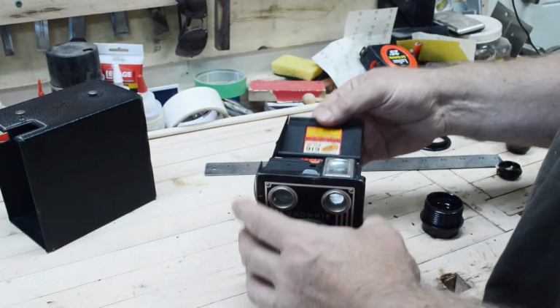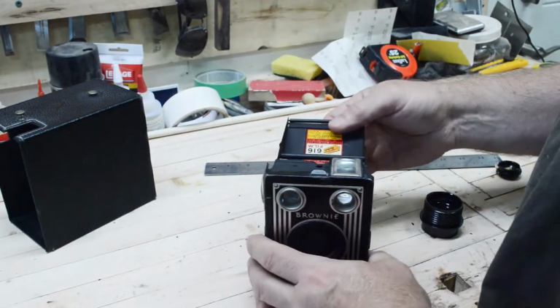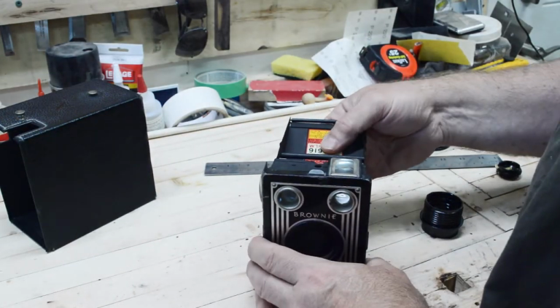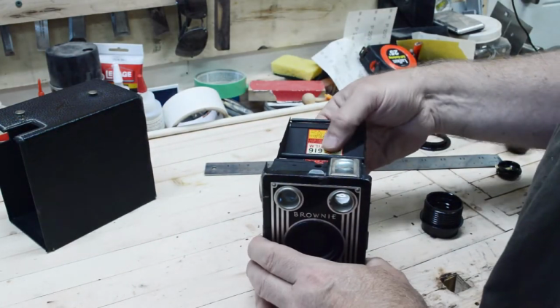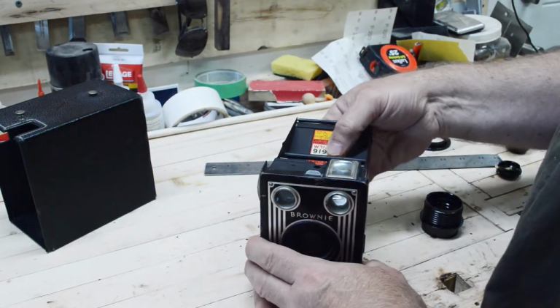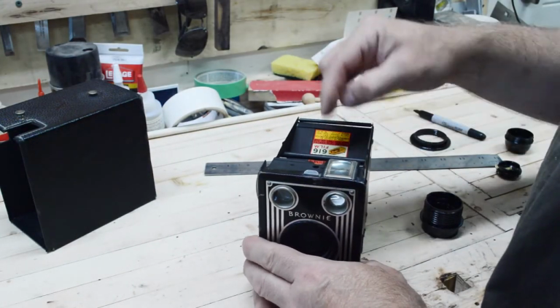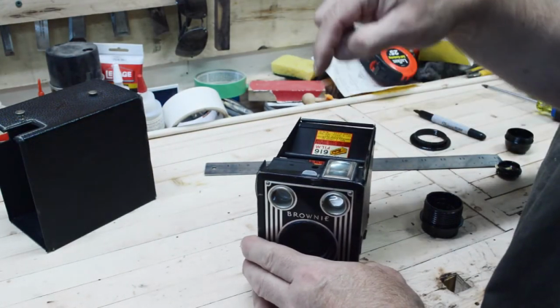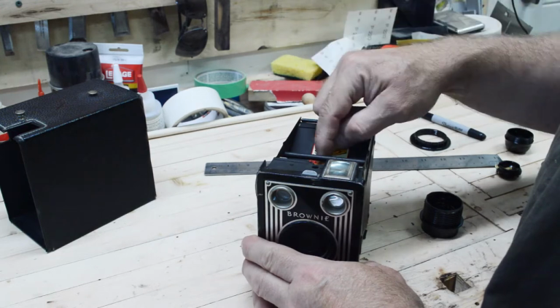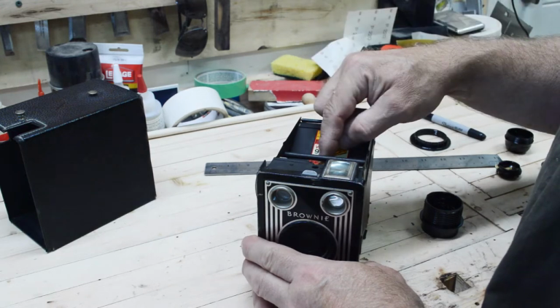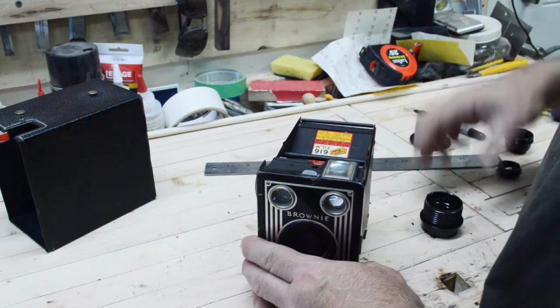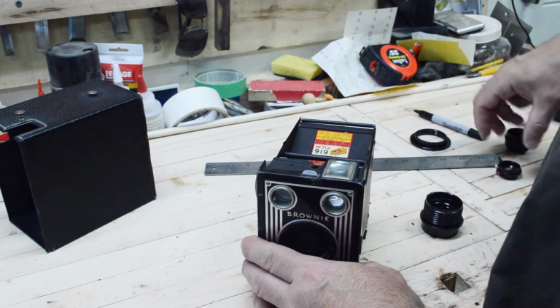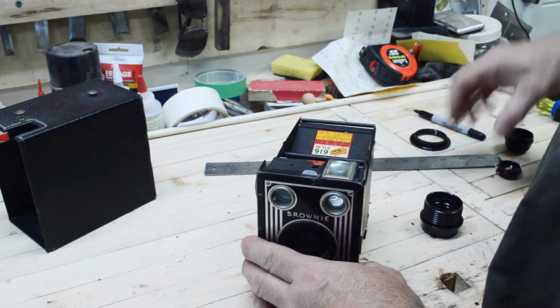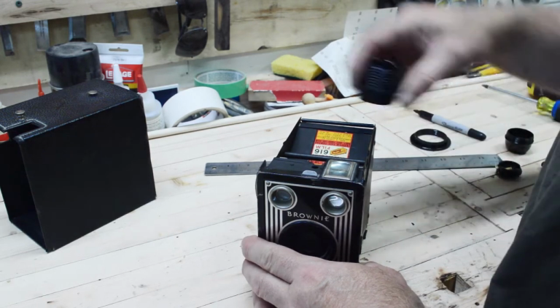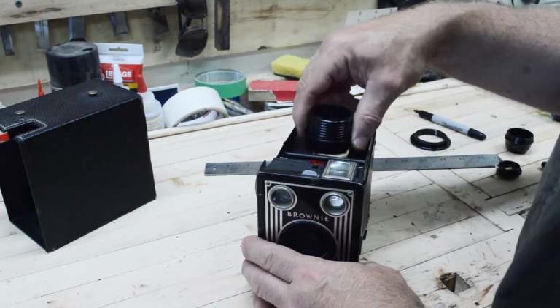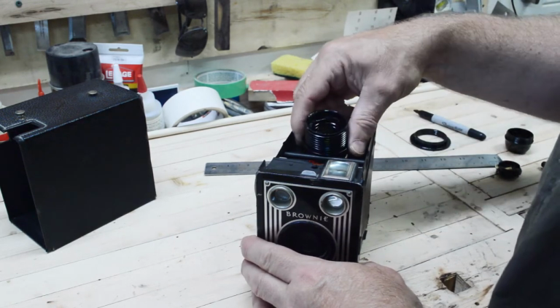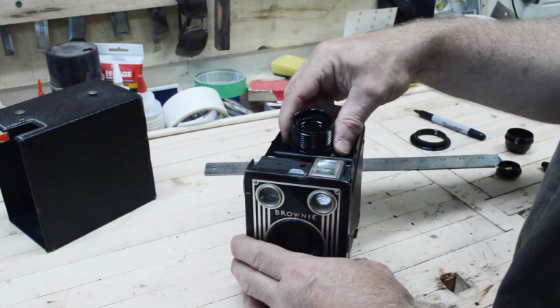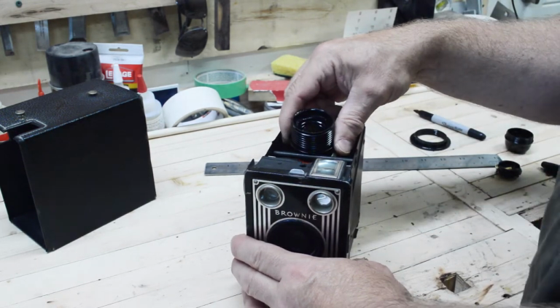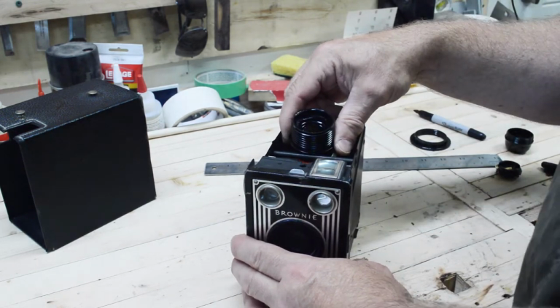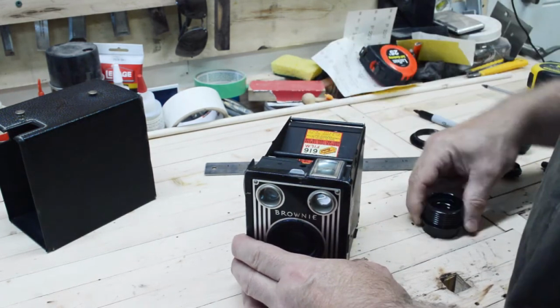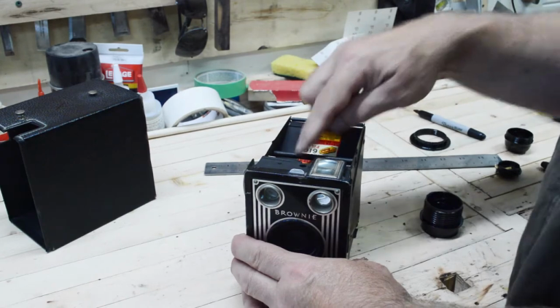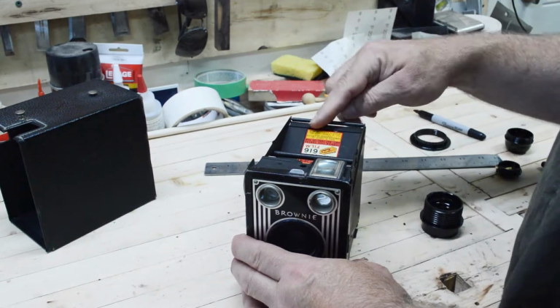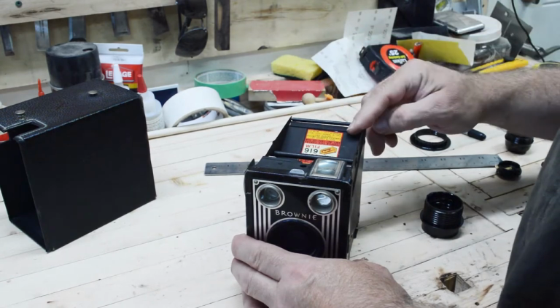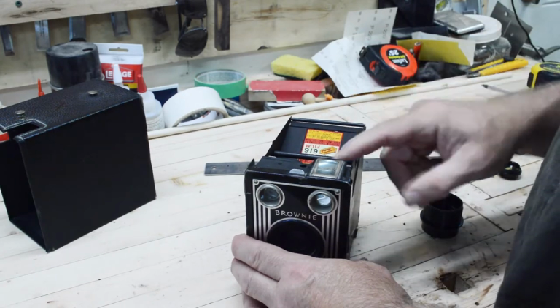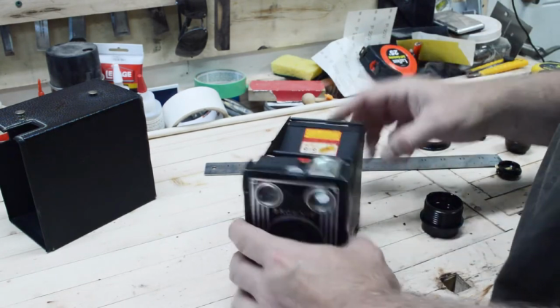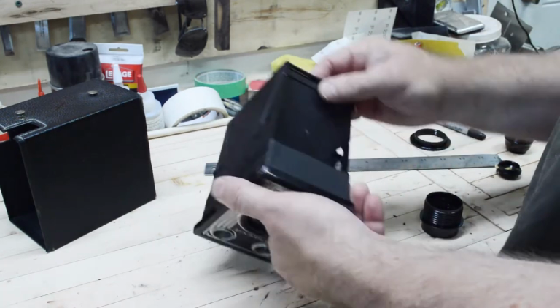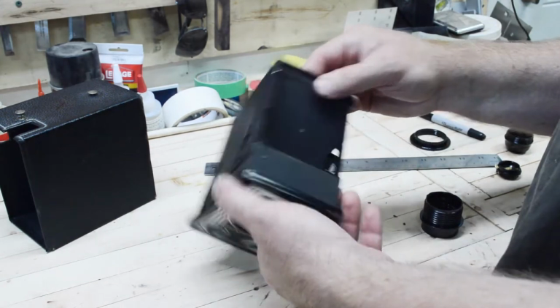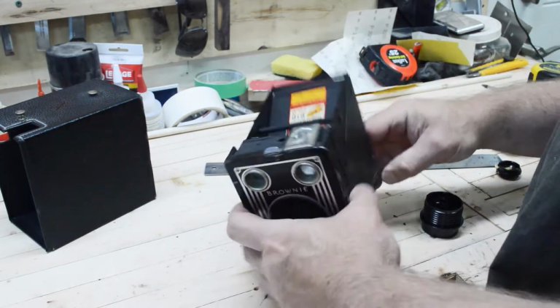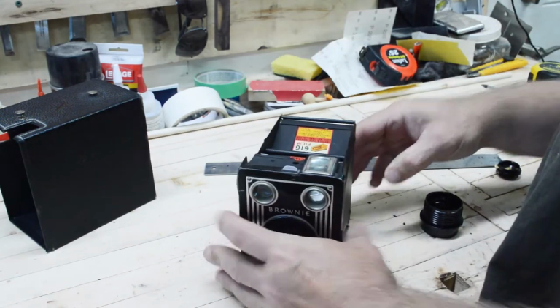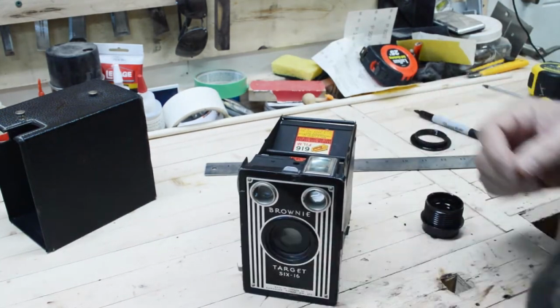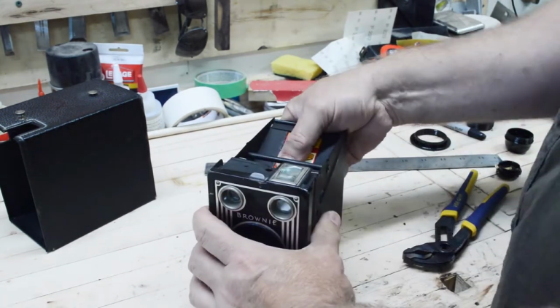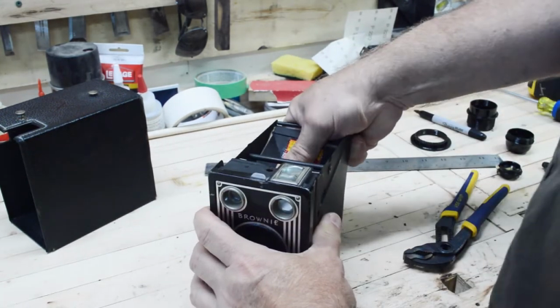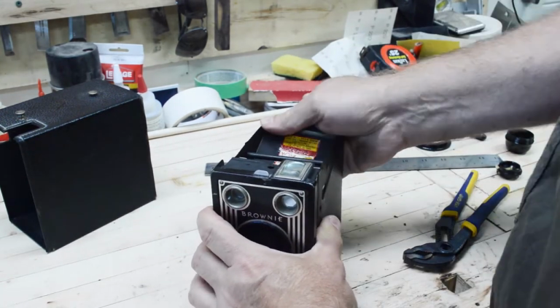Now in order for this to fit in there with the socket in here, I'm going to have to remove this stuff right here on the top and the bottom.